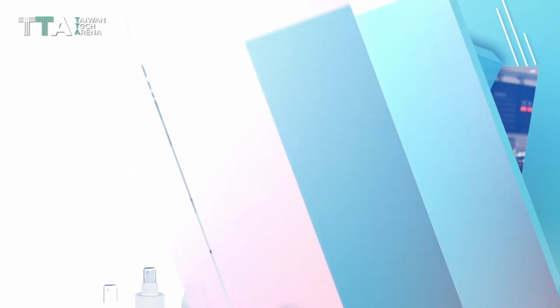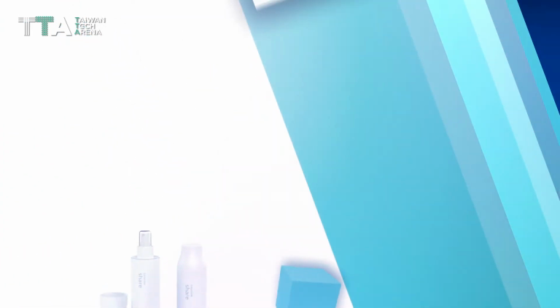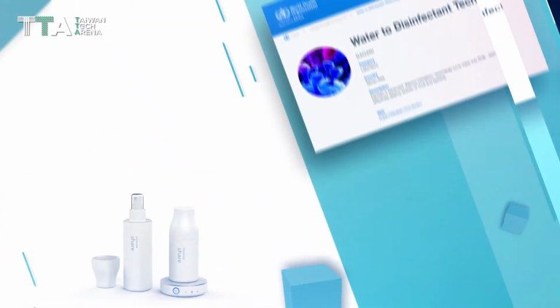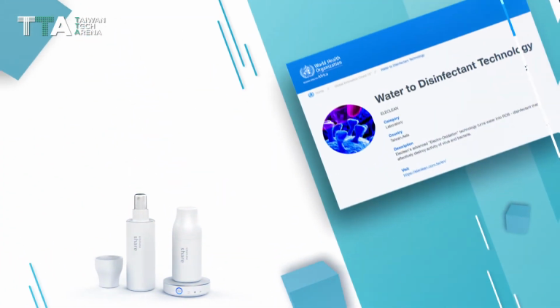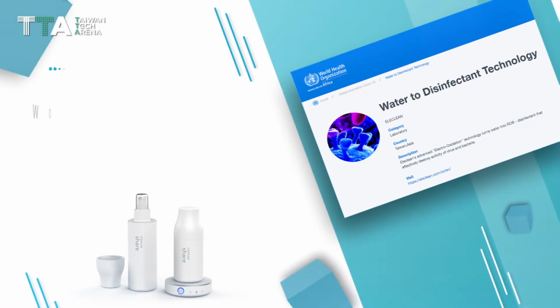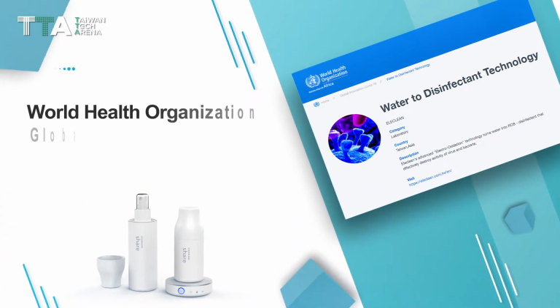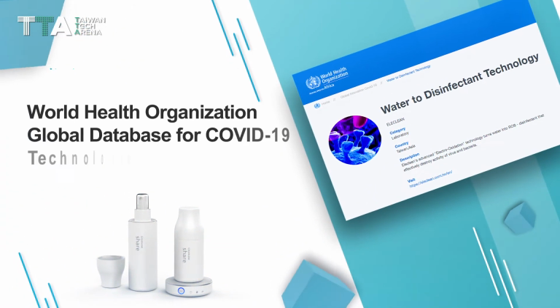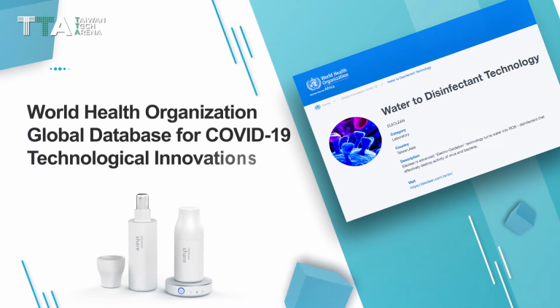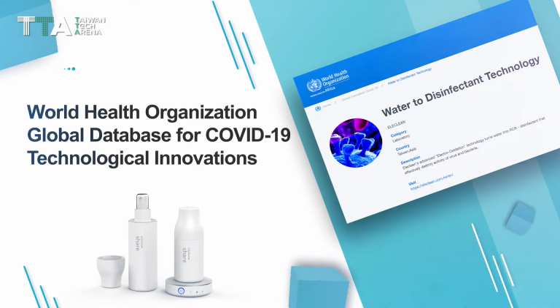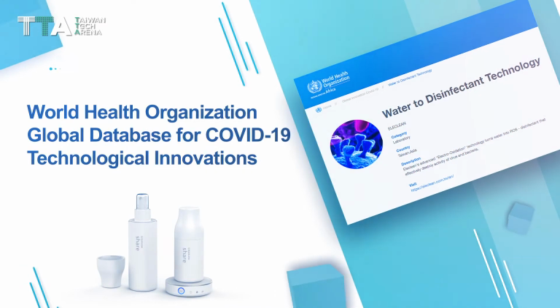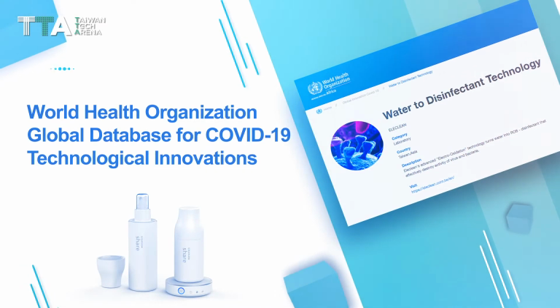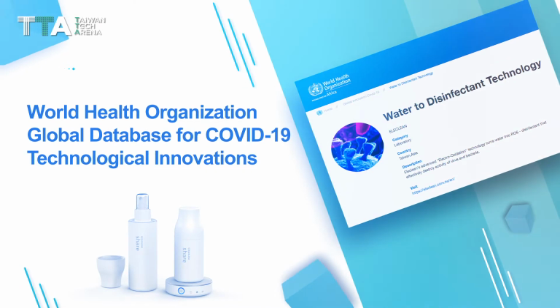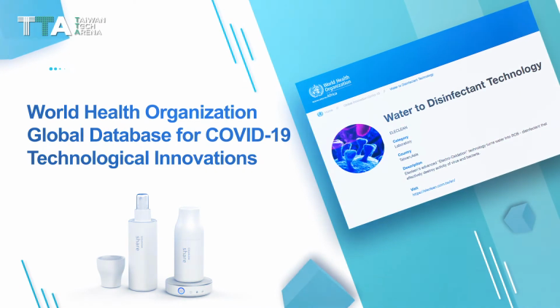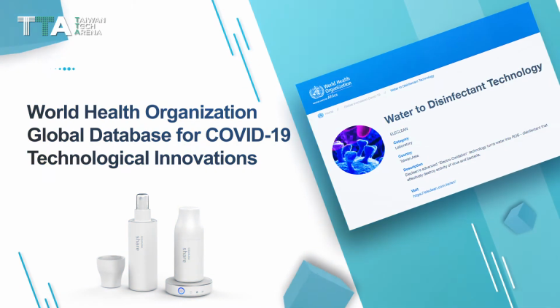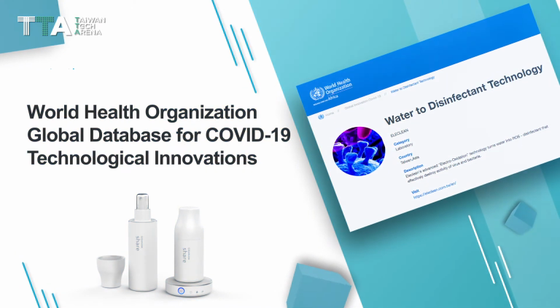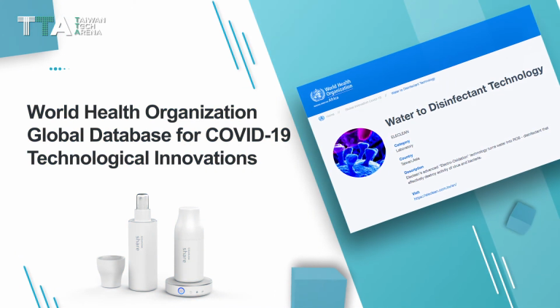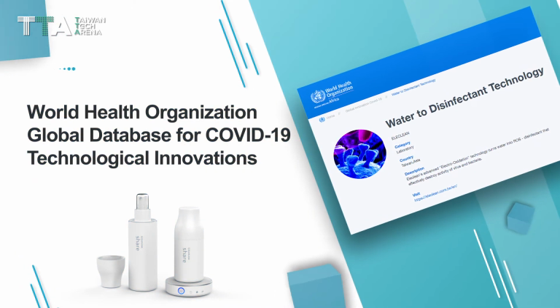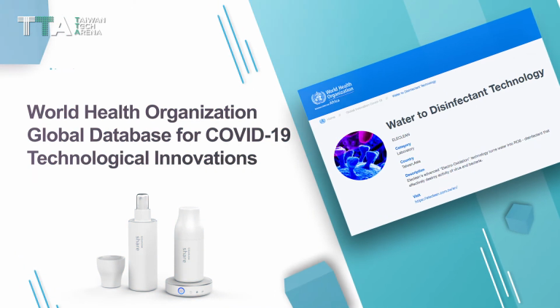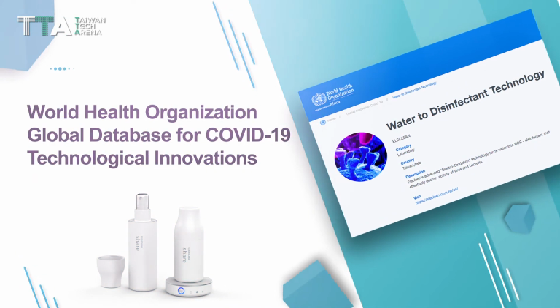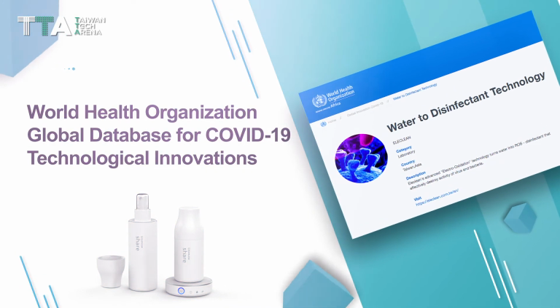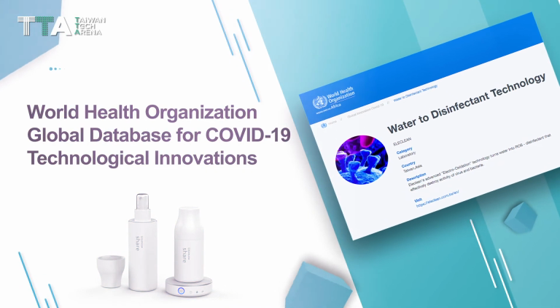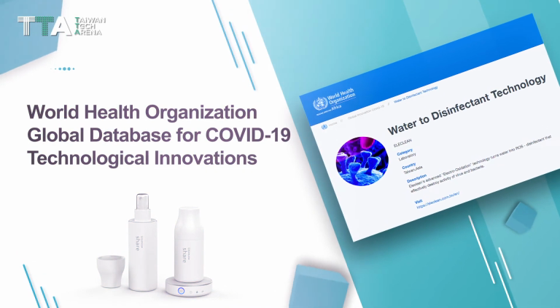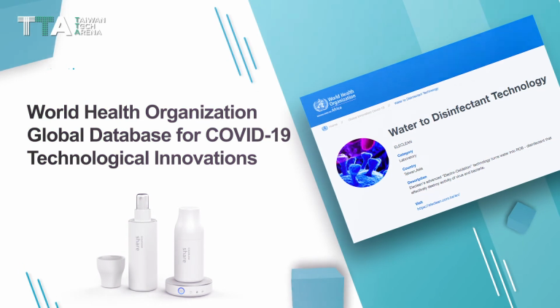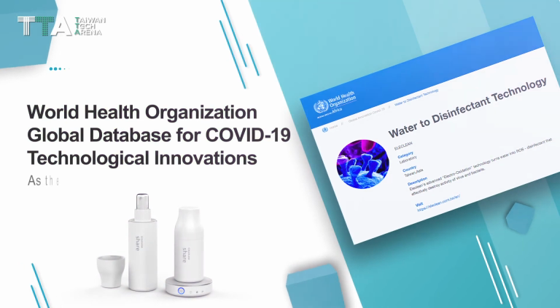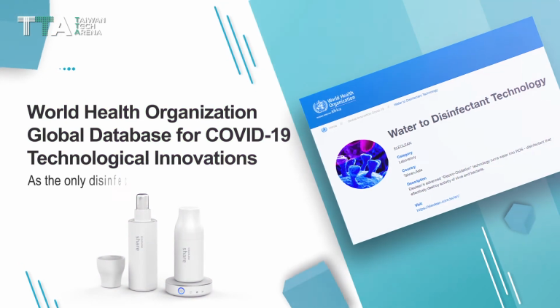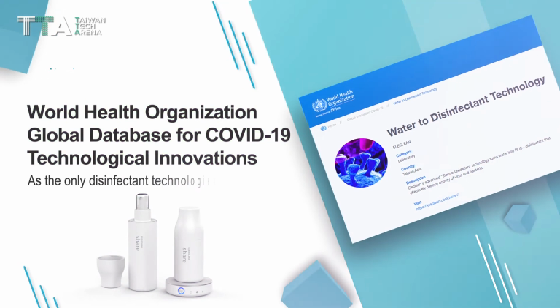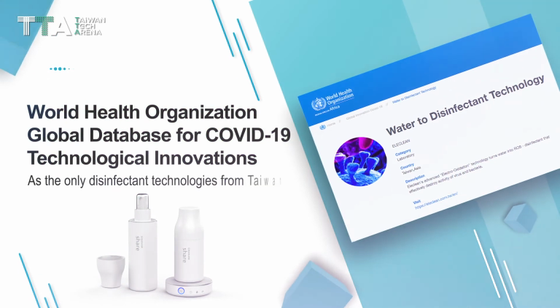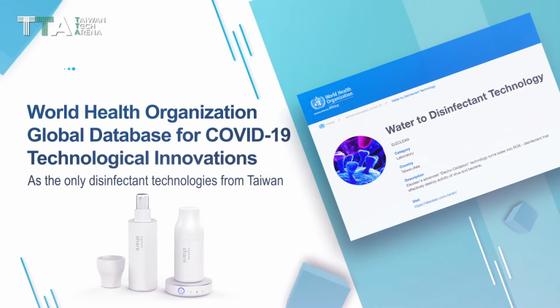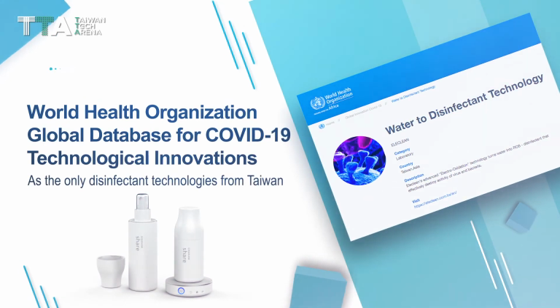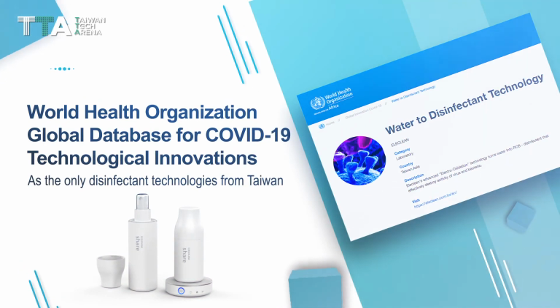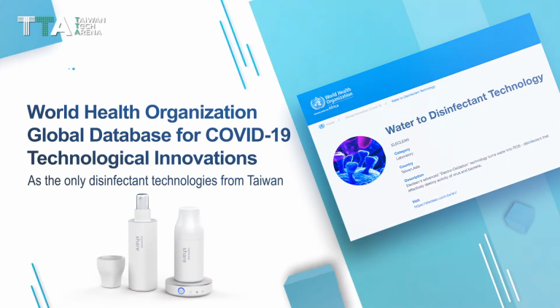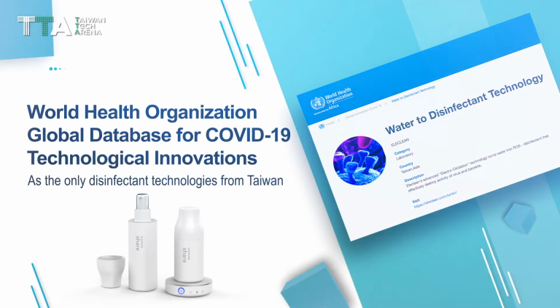HeliClean has been recognized by the World Health Organization and listed in the Global Database for COVID-19 technological innovations as the only disinfectant technology from Taiwan.